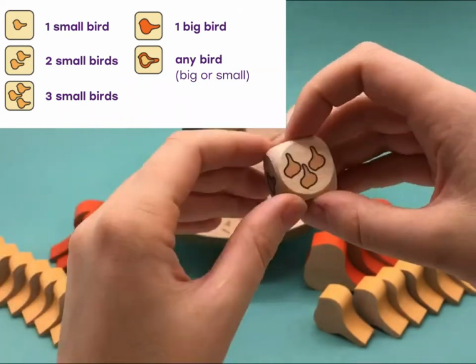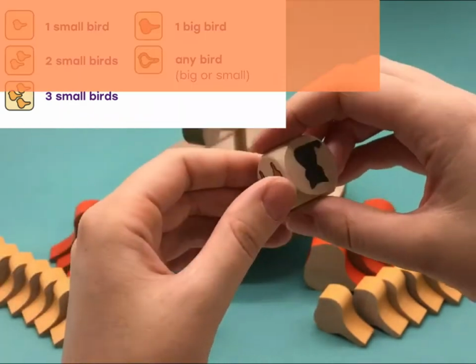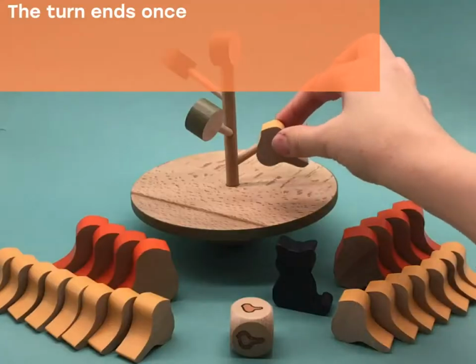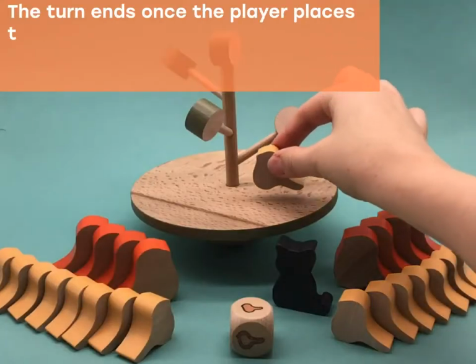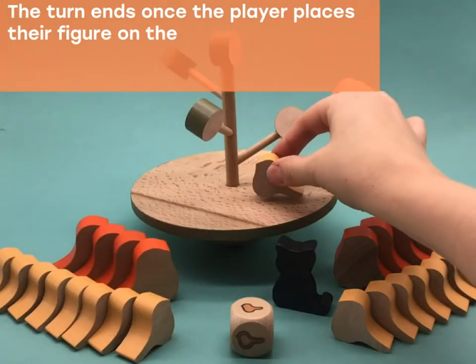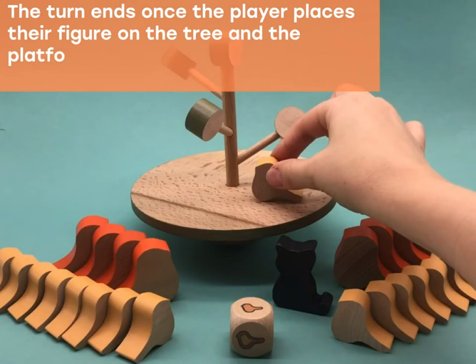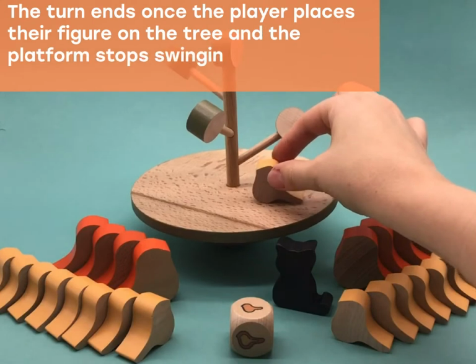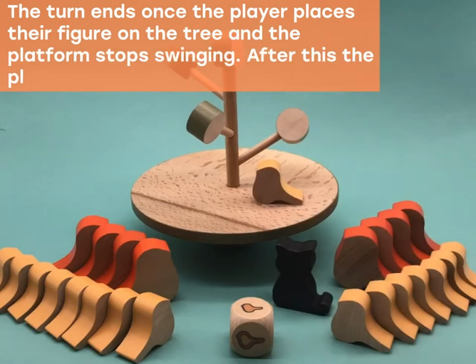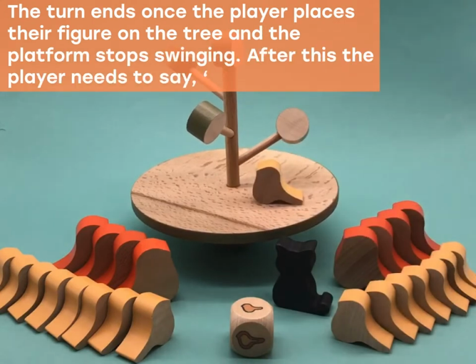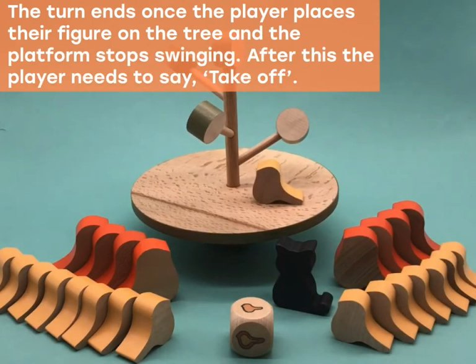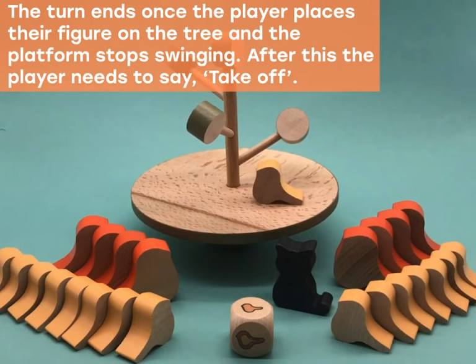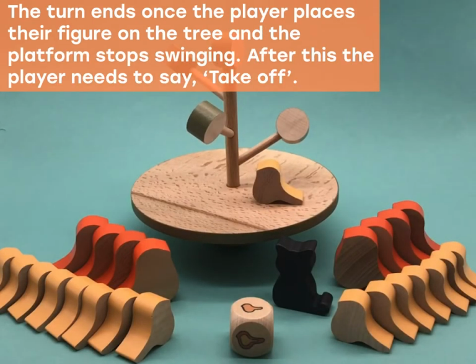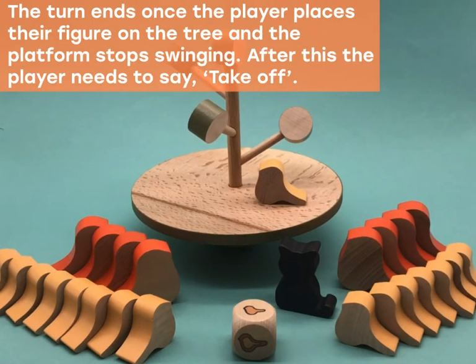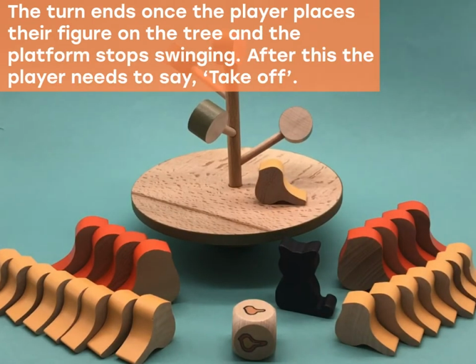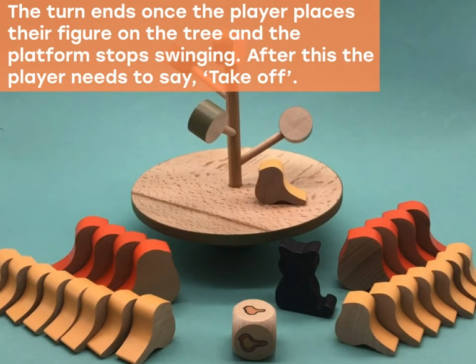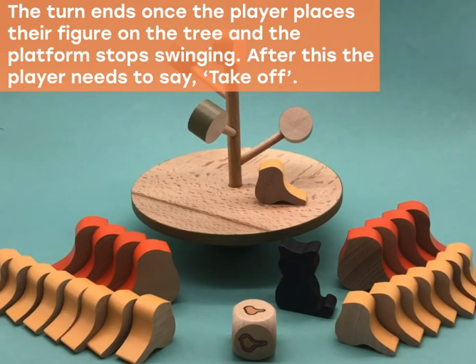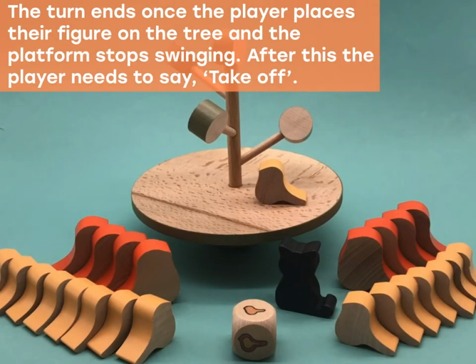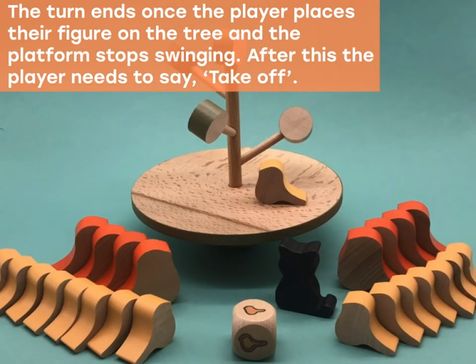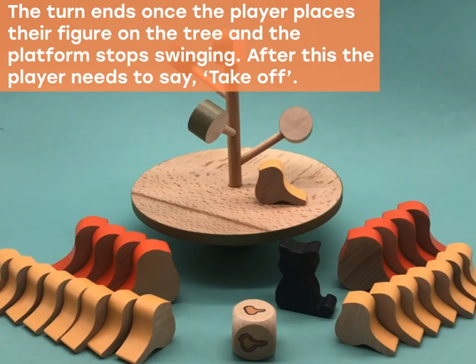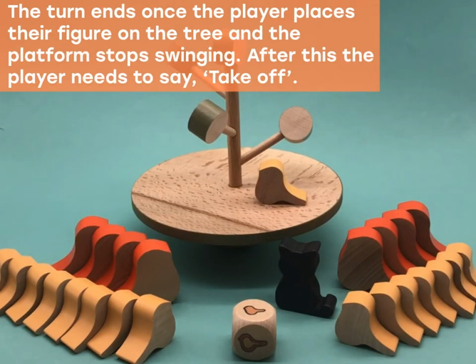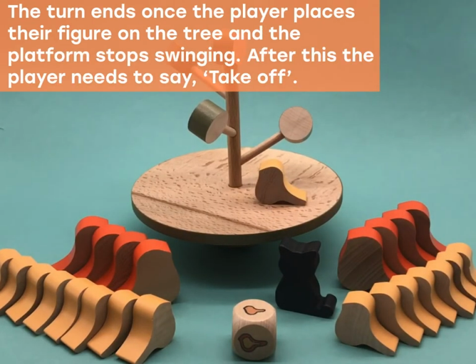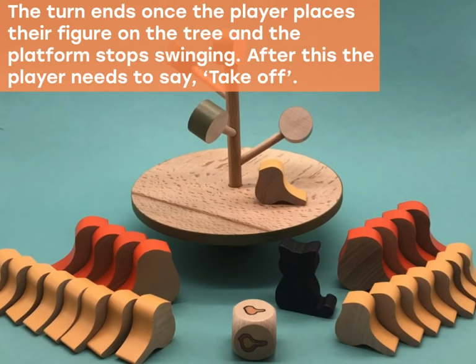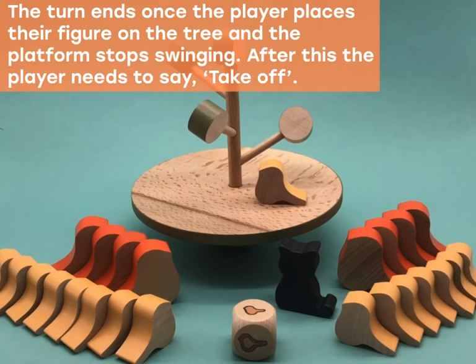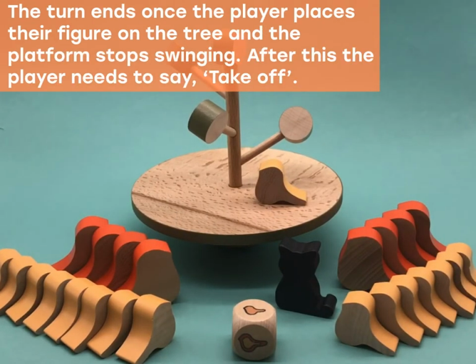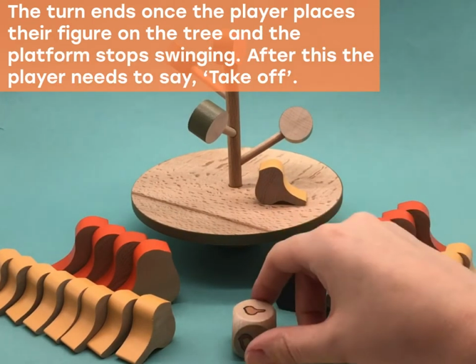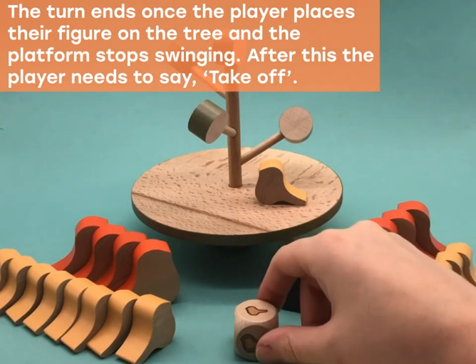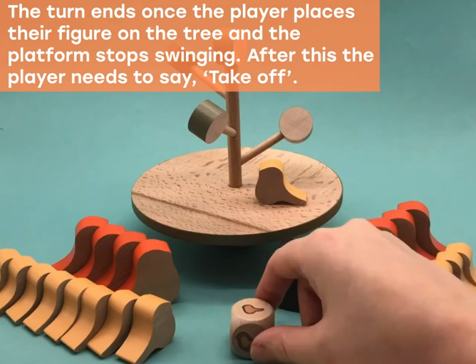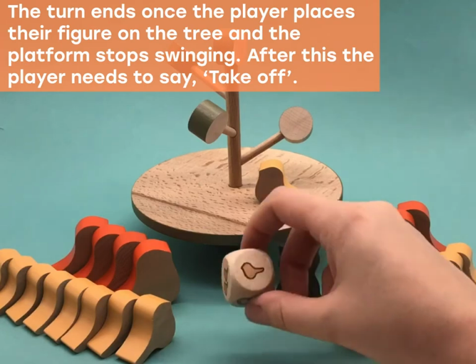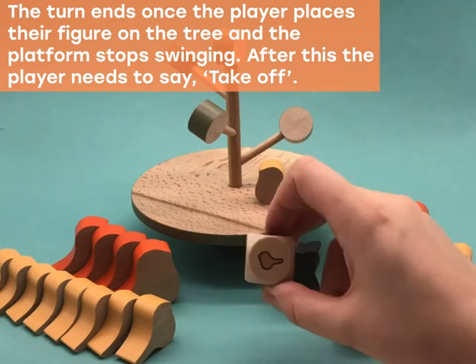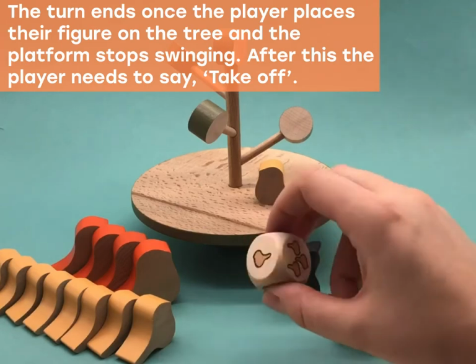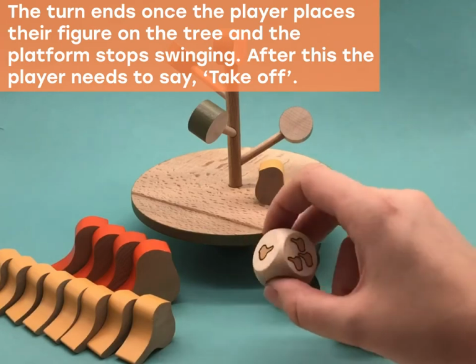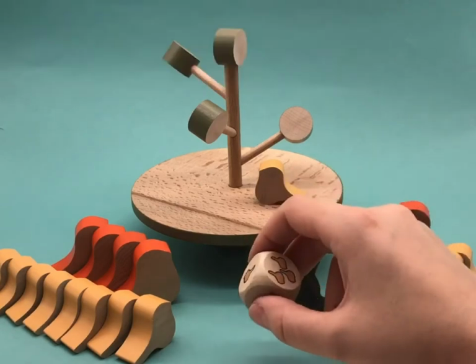The turn ends once the player places their figure on the platform and the platform stops swinging. After this, the player needs to say "take off." Then the turn goes to the next player.